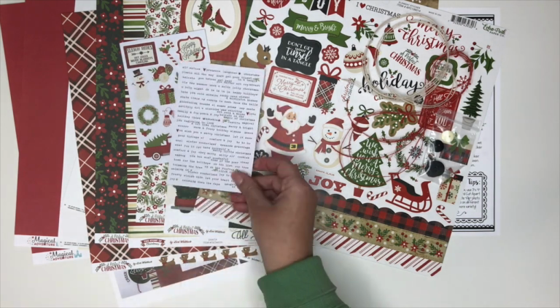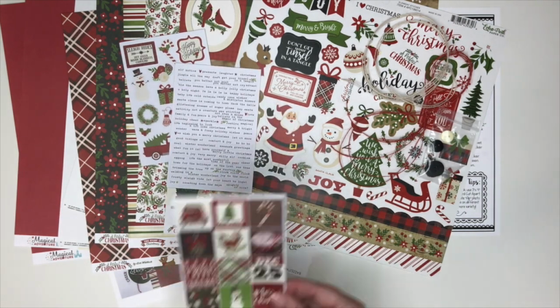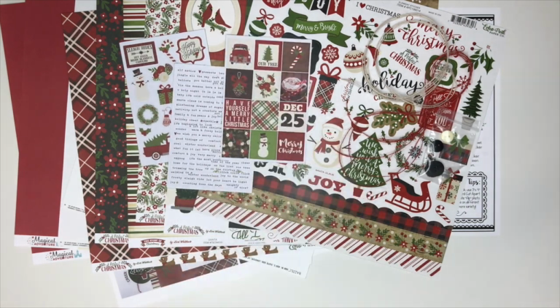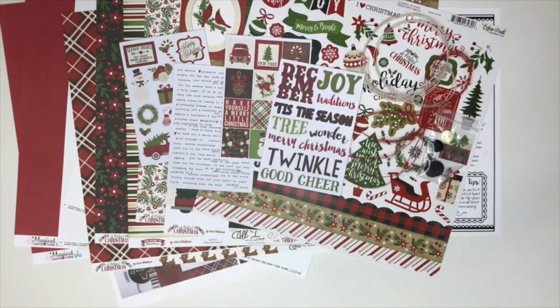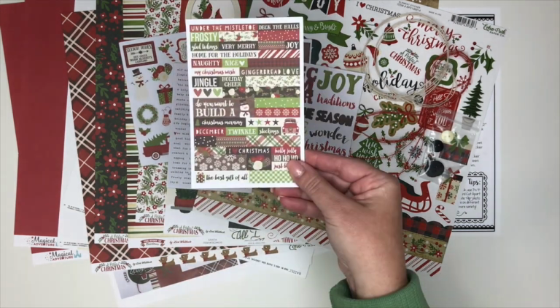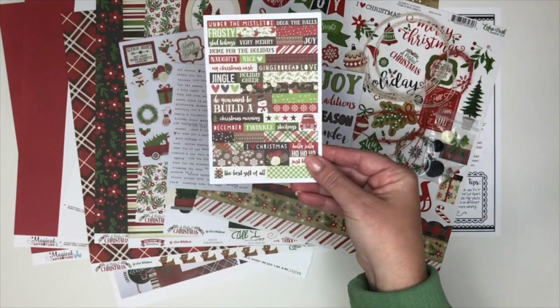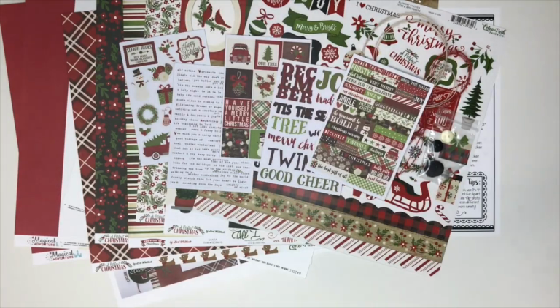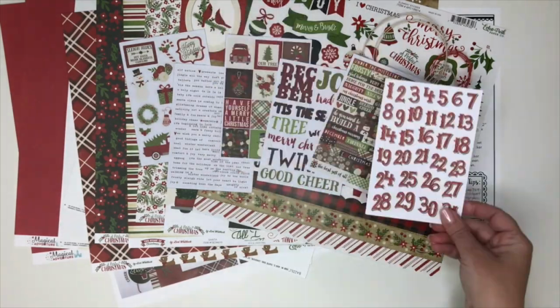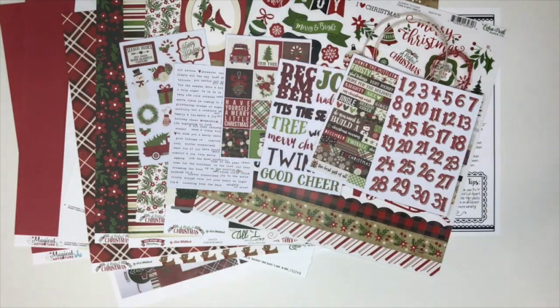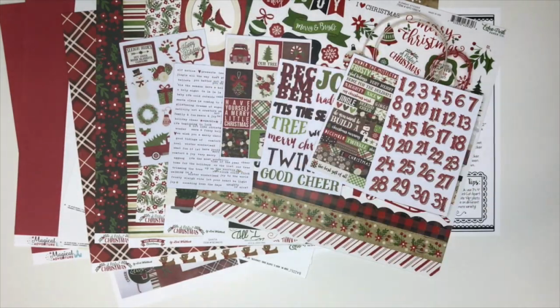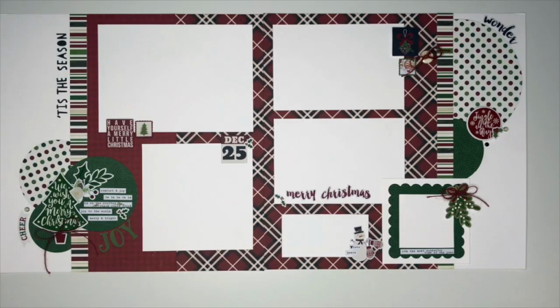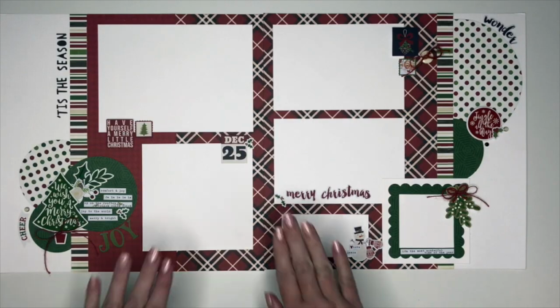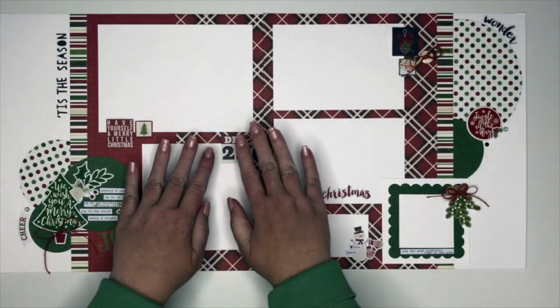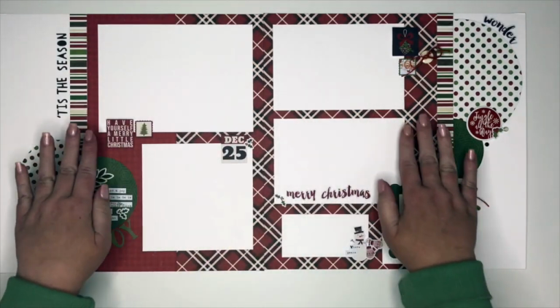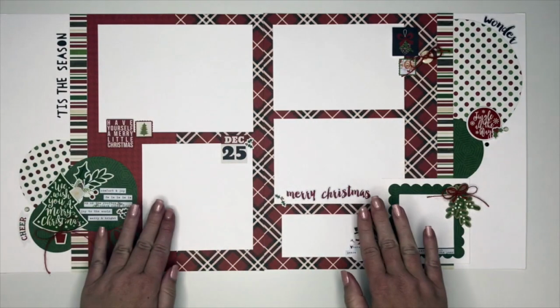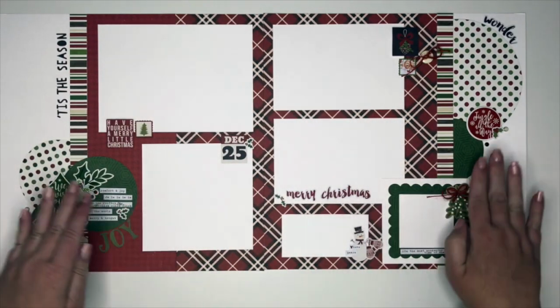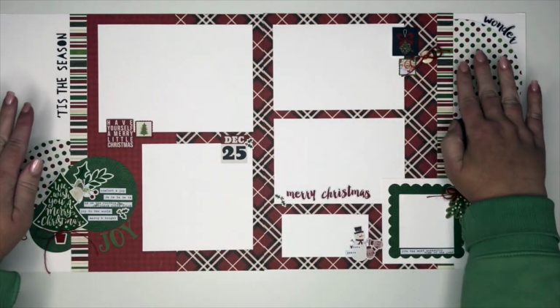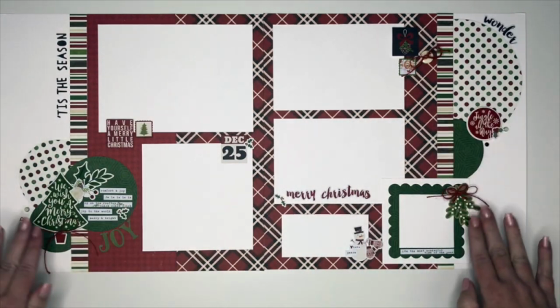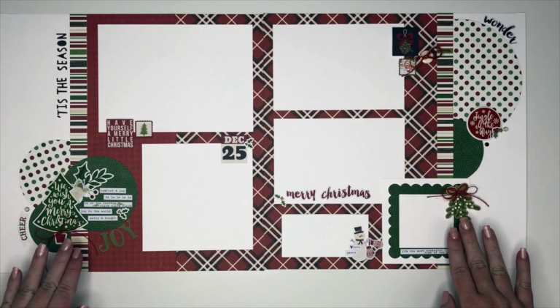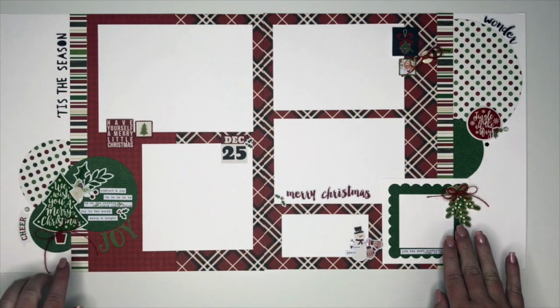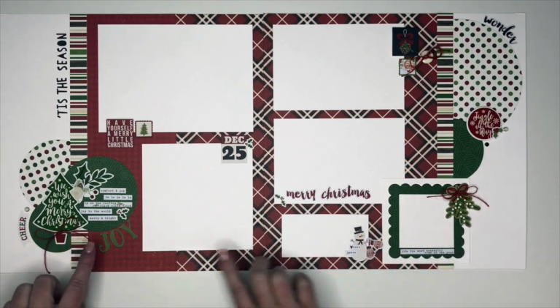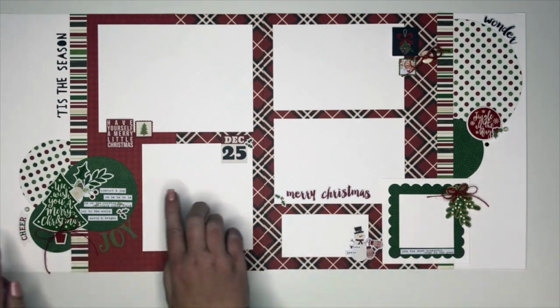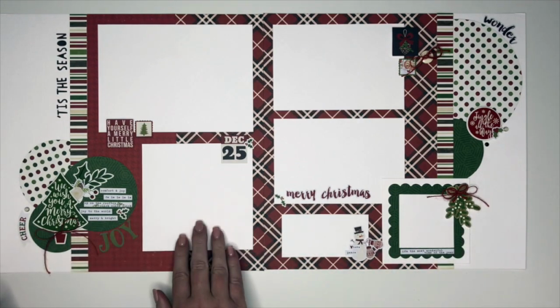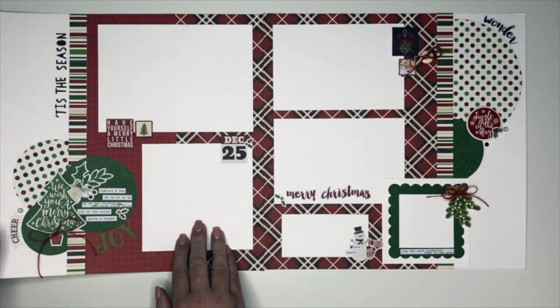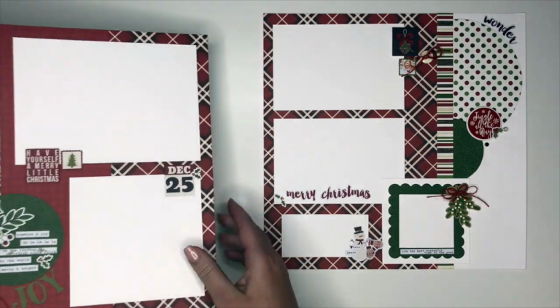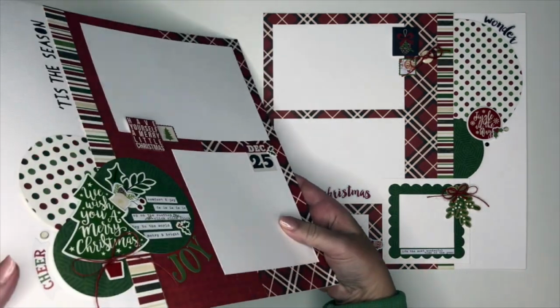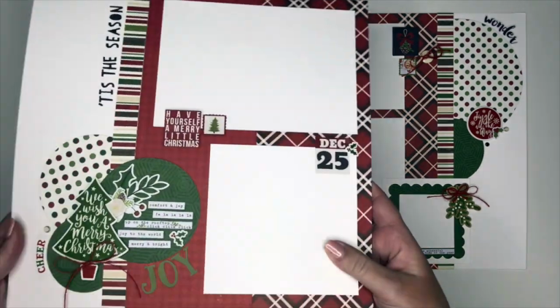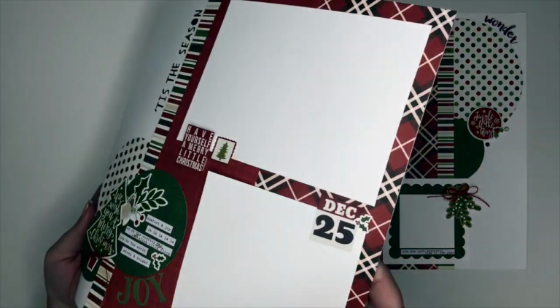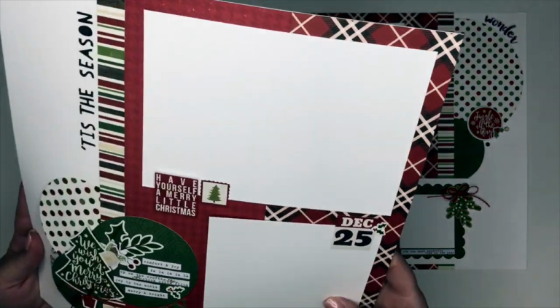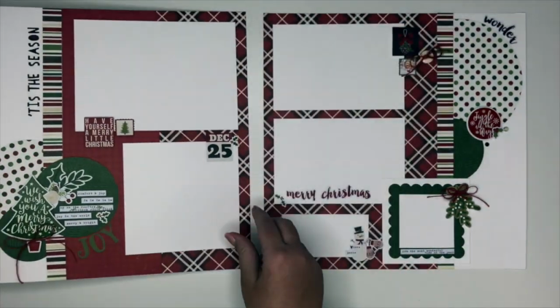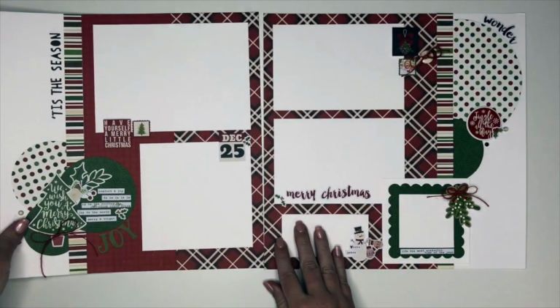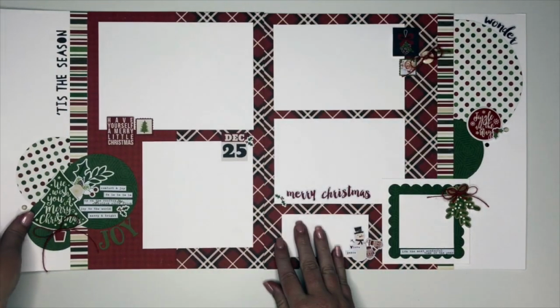You're also going to get six 4 by 6 sticker sheets. On this layout you're going to notice that you've got lots of space for photographs, and there are lots of die cuts and dimension using the twine and the brads and the buttons.